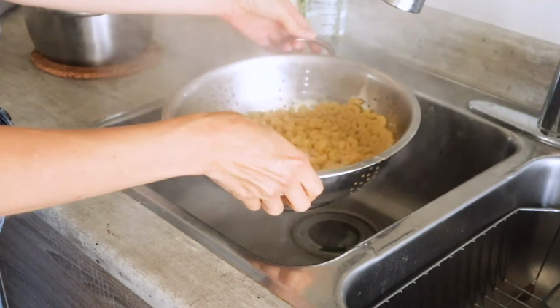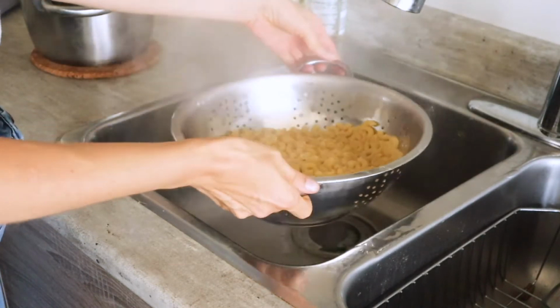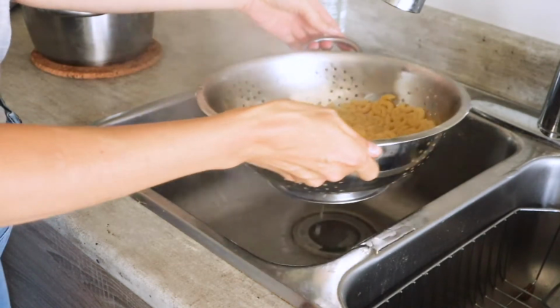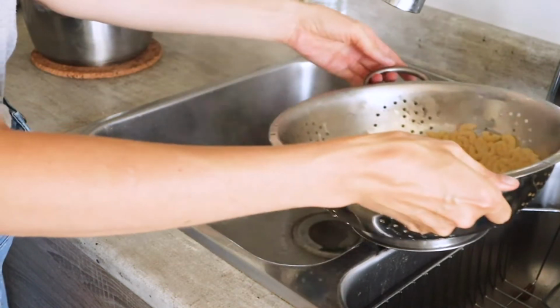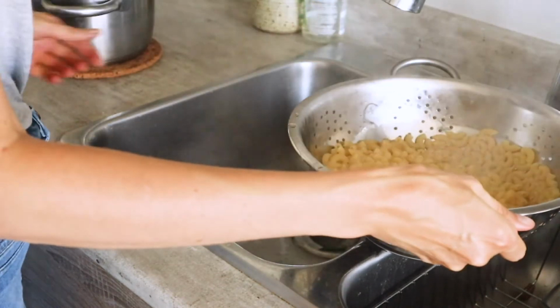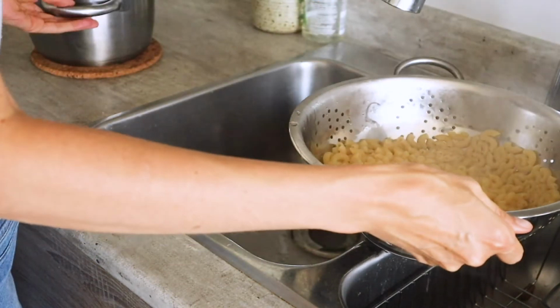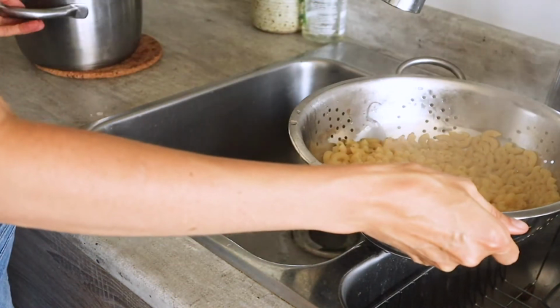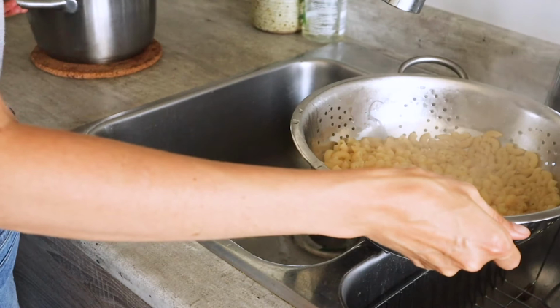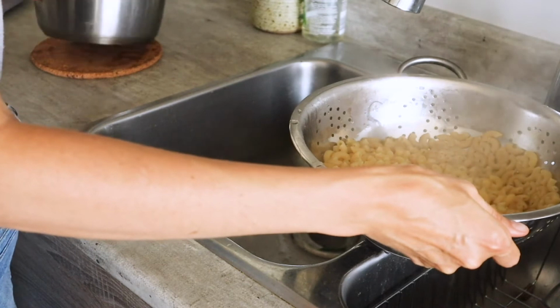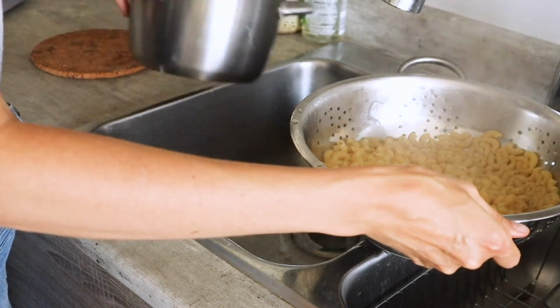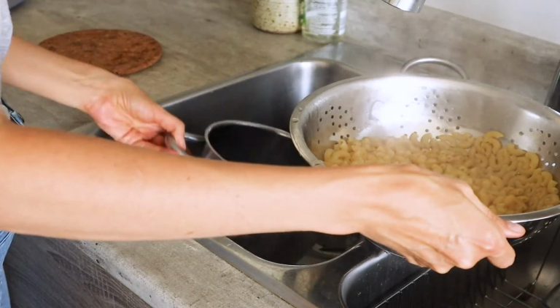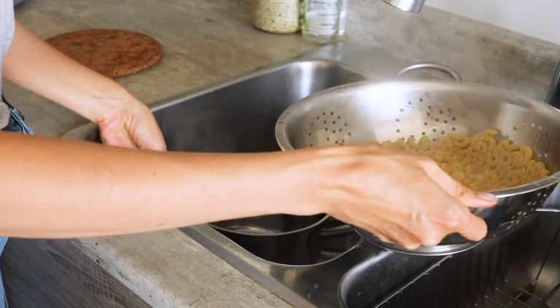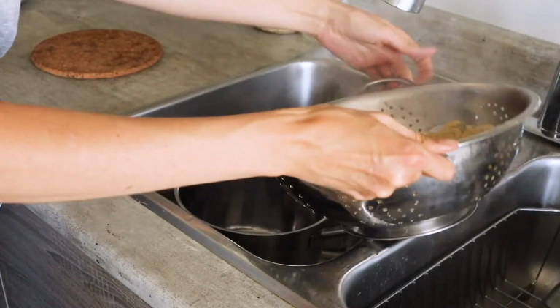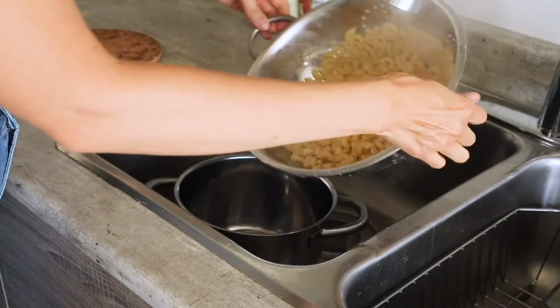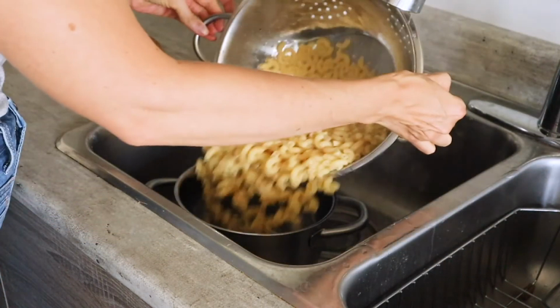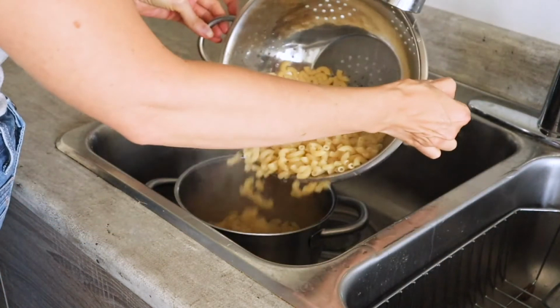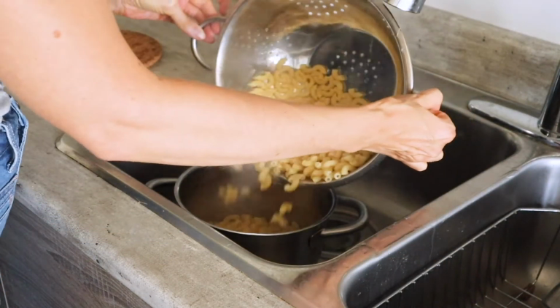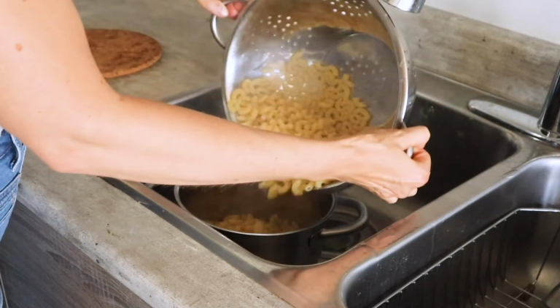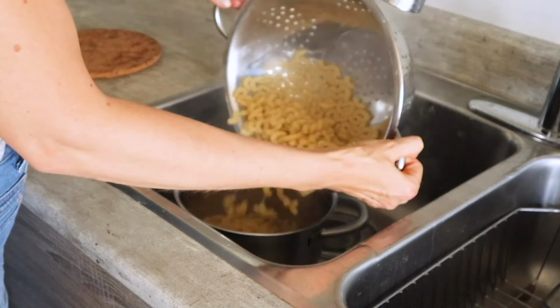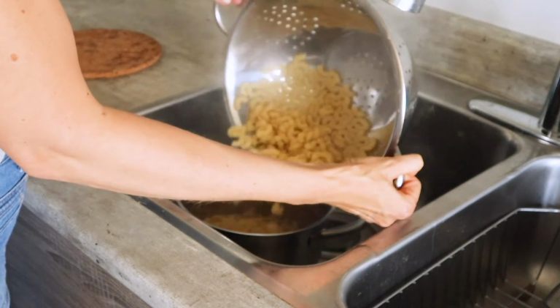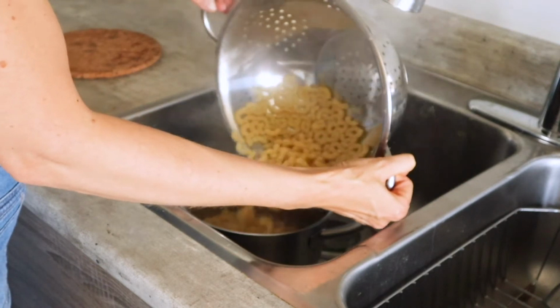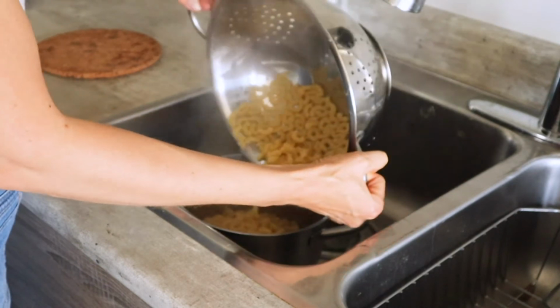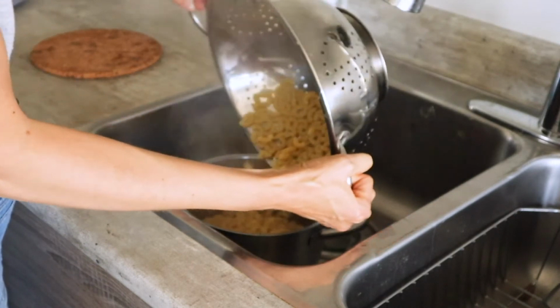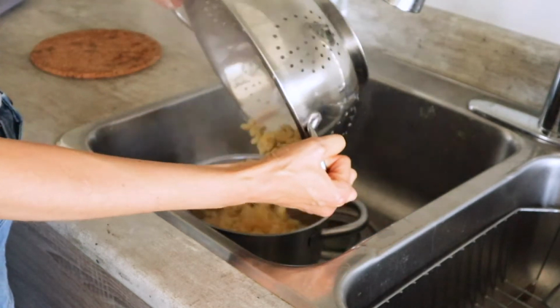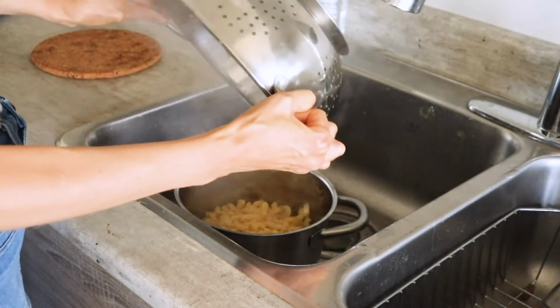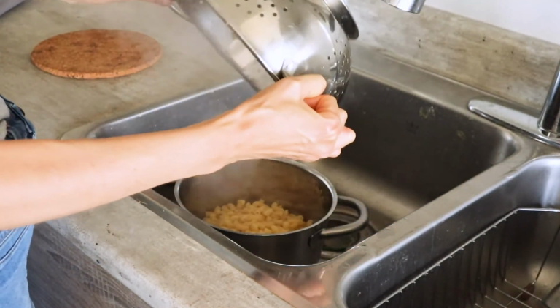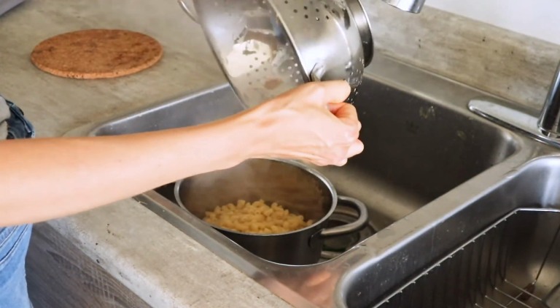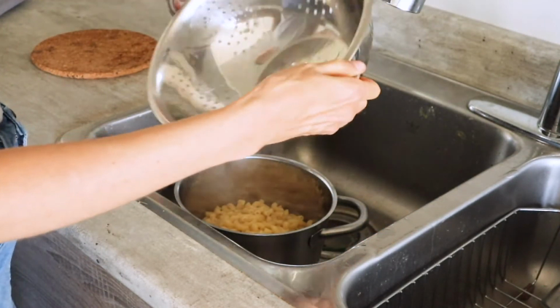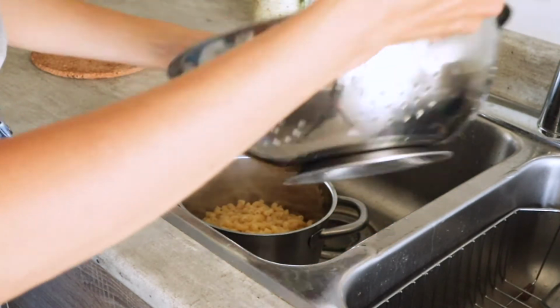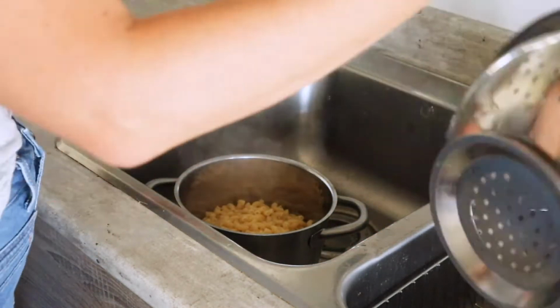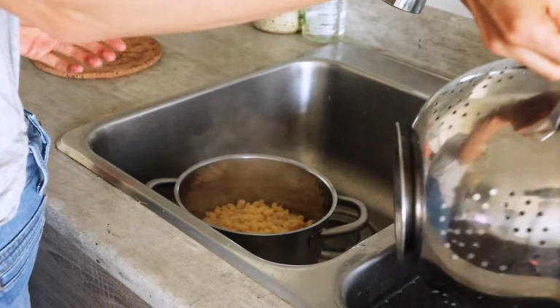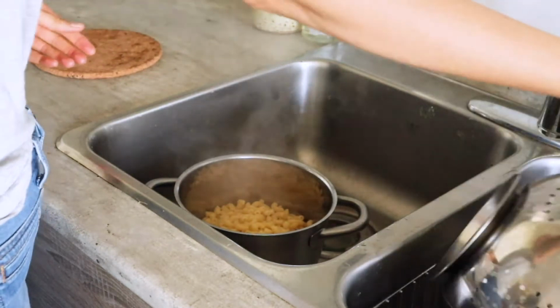Just emptying as much water as I can and then dumping this back into the pot. While I'm cooking the sauce I'm going to put the lid on this pot to keep the pasta nice and warm.